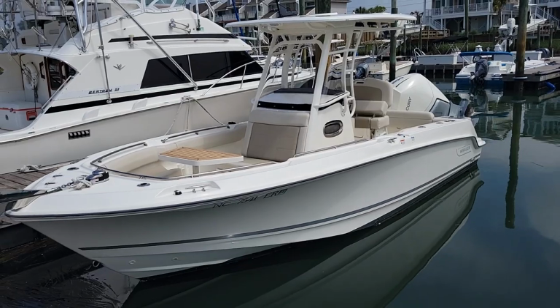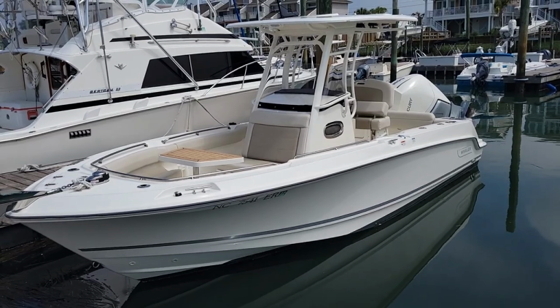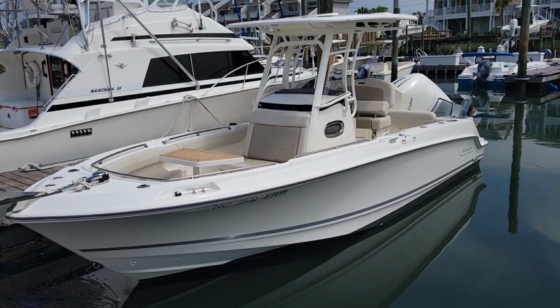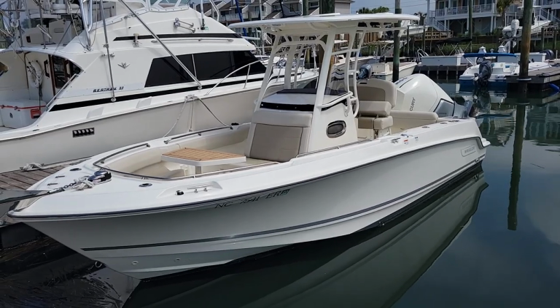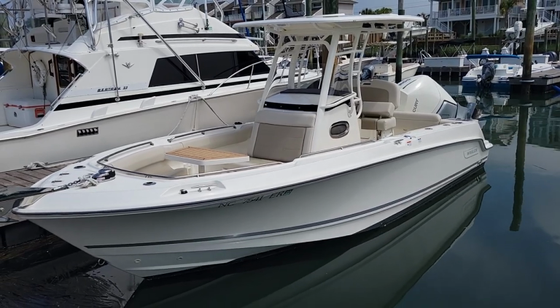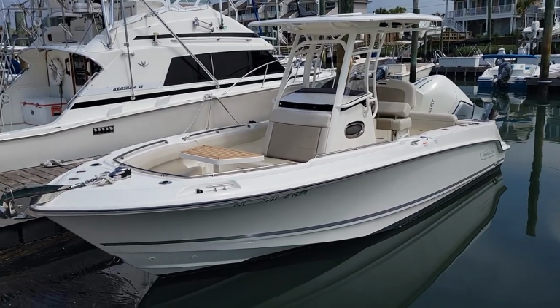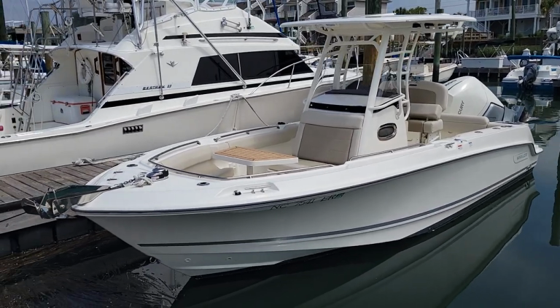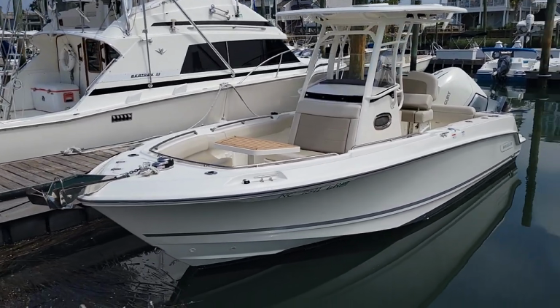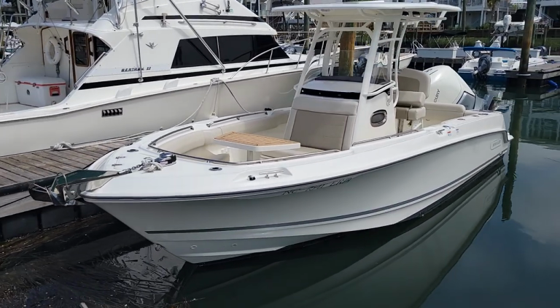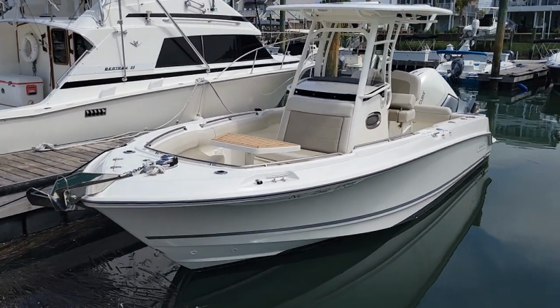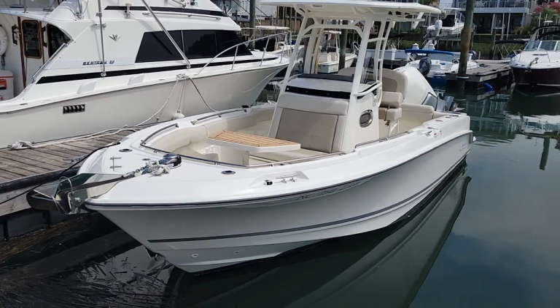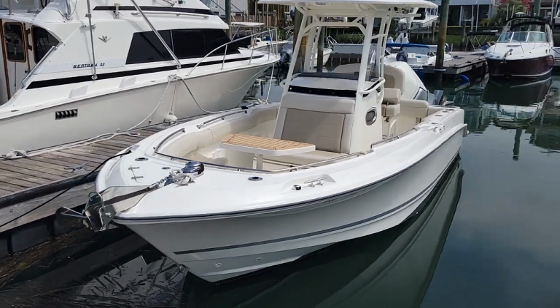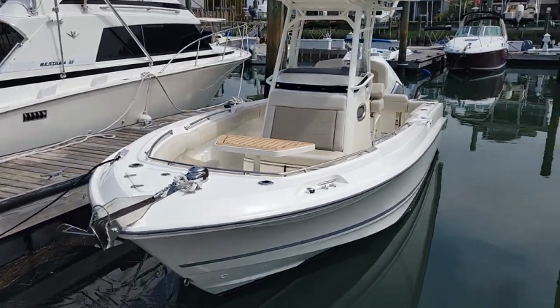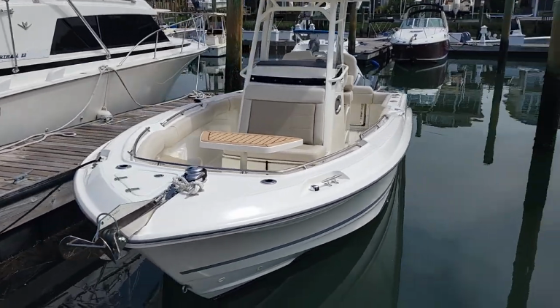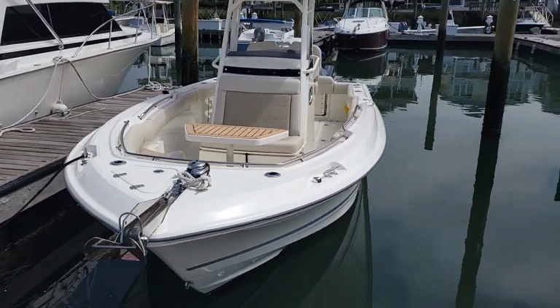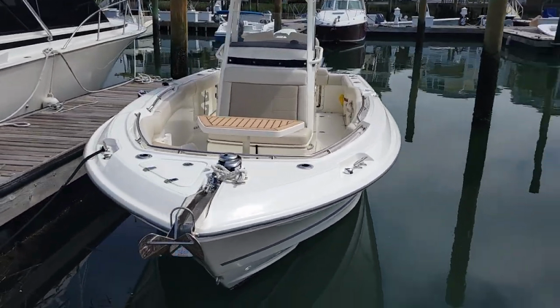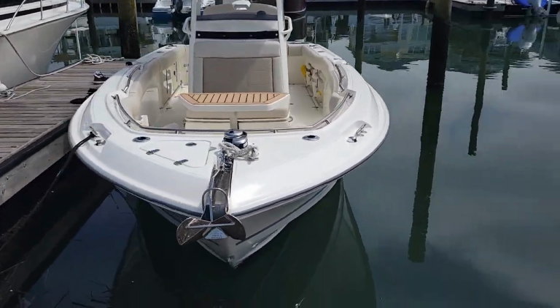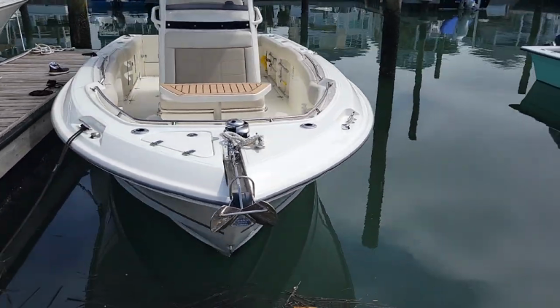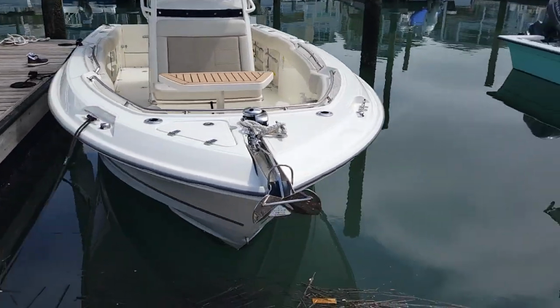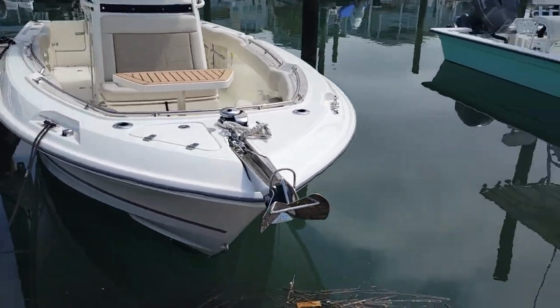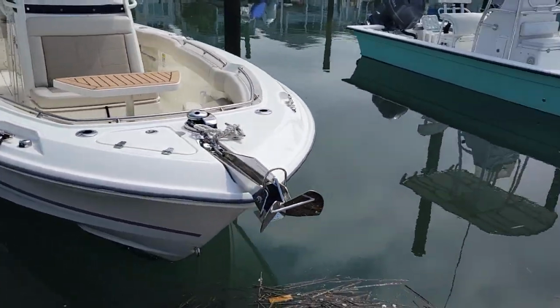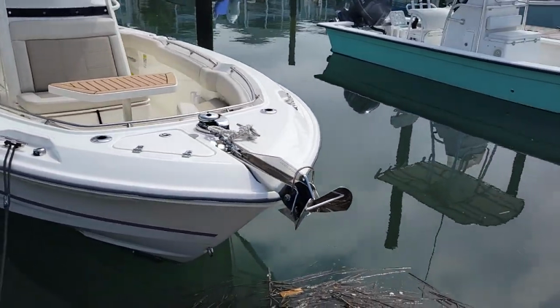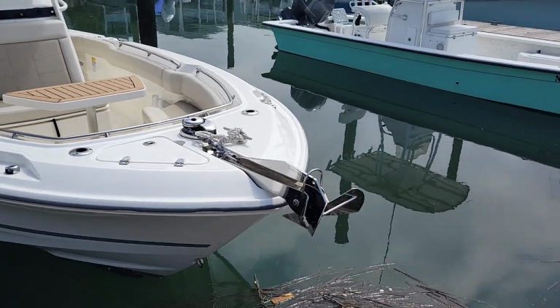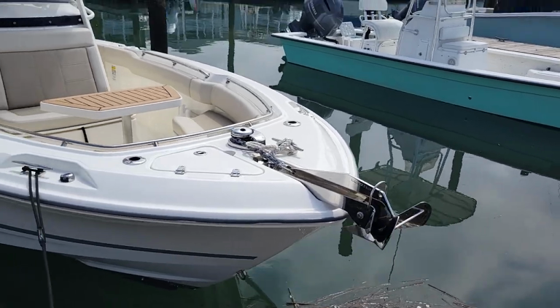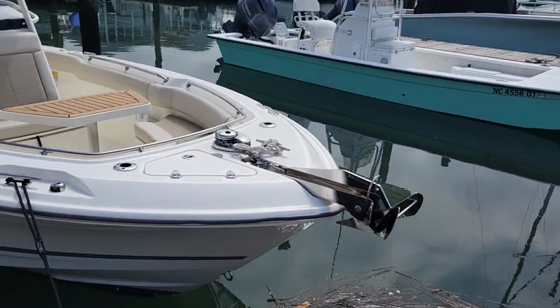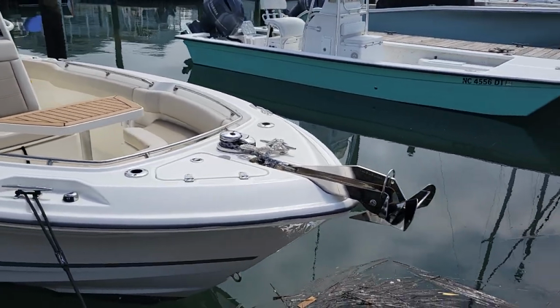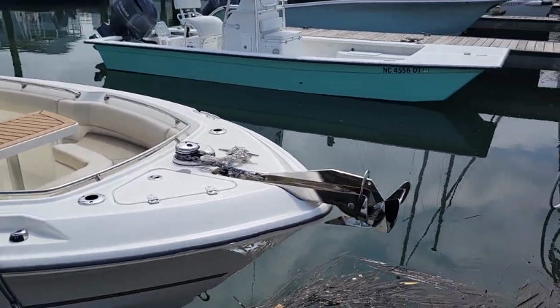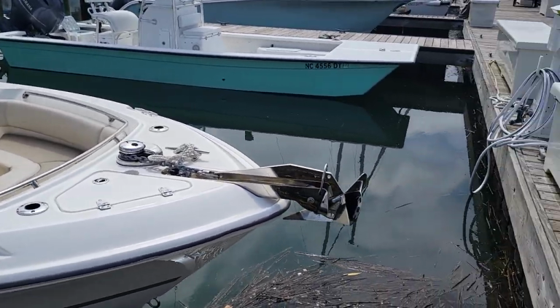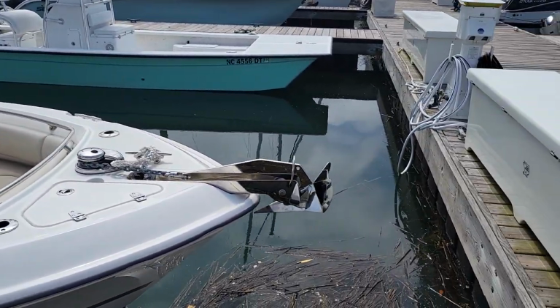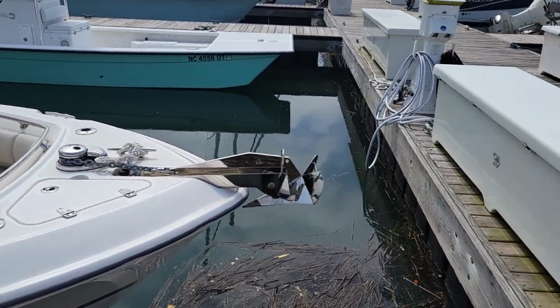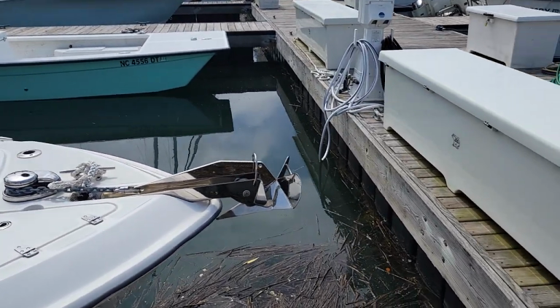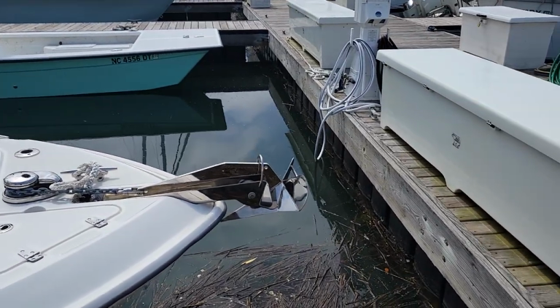Hey, good morning. Andy Farmer, MarineMax Wrightsville Beach here. I want to do a video walkthrough on this Boston Whaler 230 Outrage. The boat is equipped with the optional windlass, you can see there in the video, and also an optional stainless steel anchor.